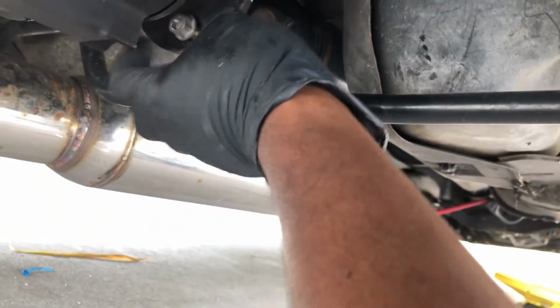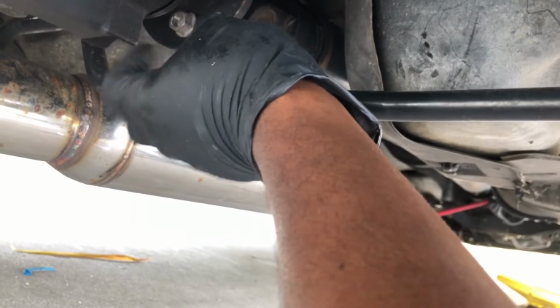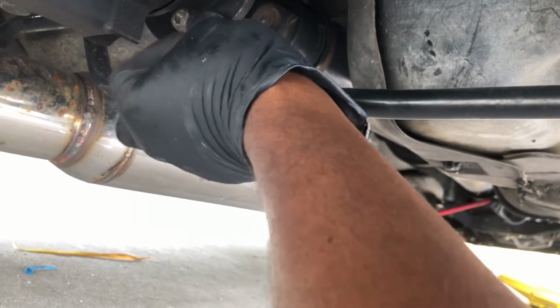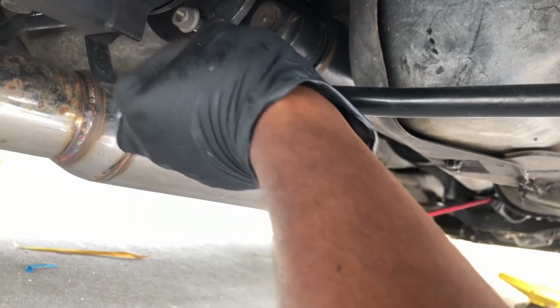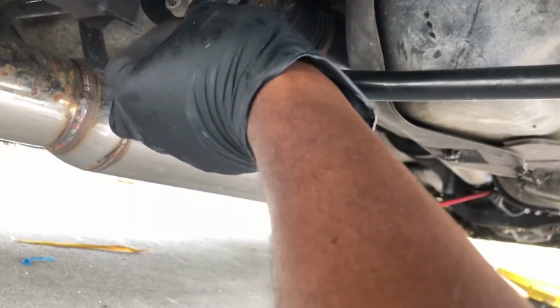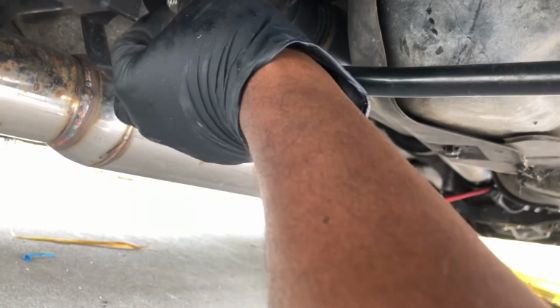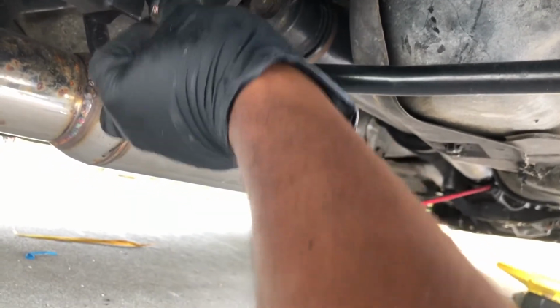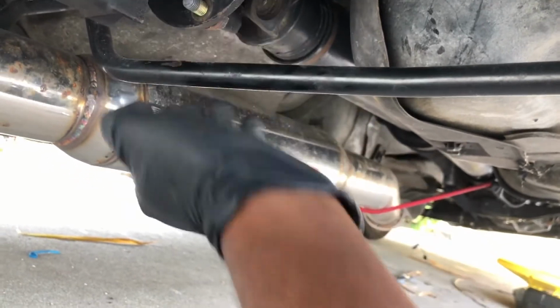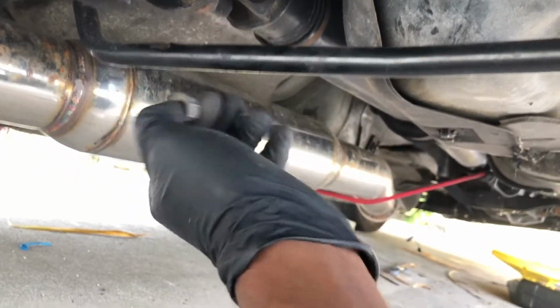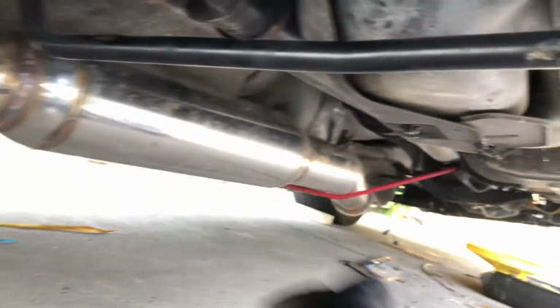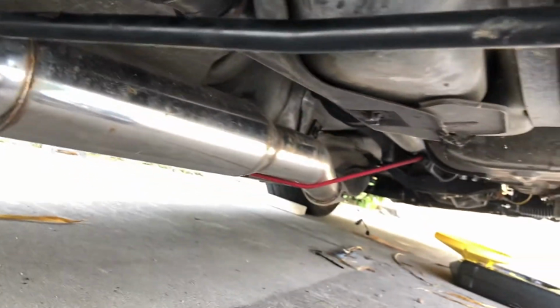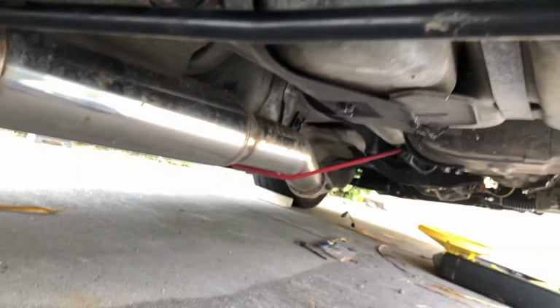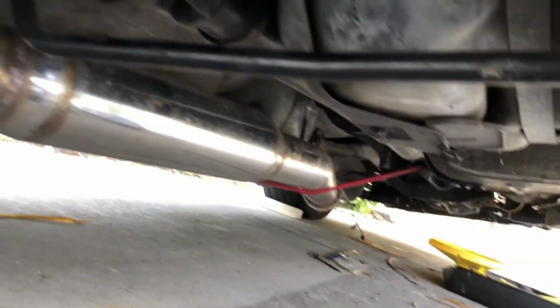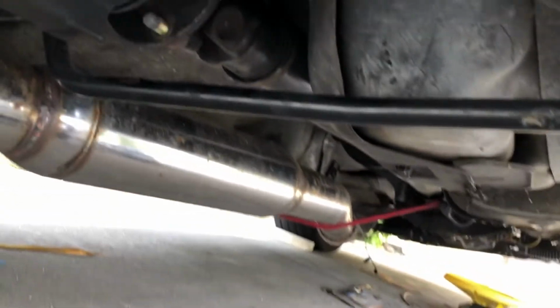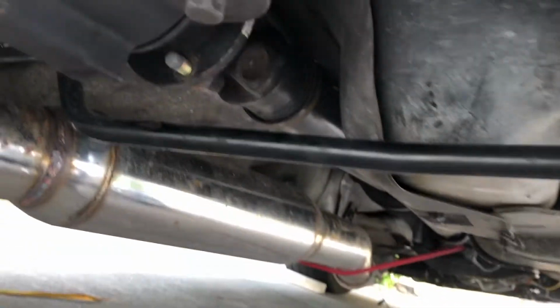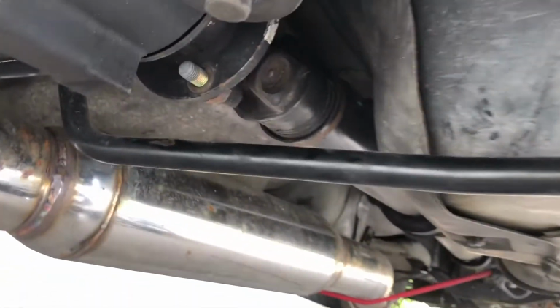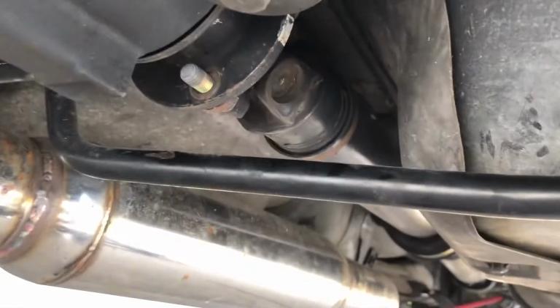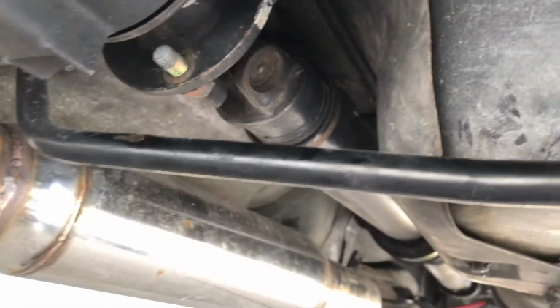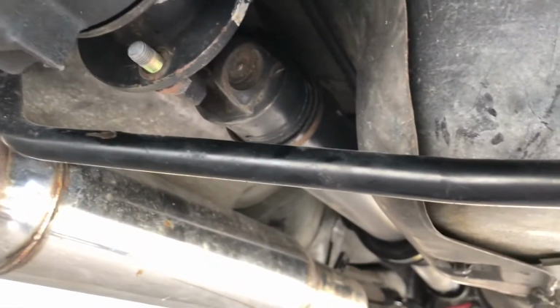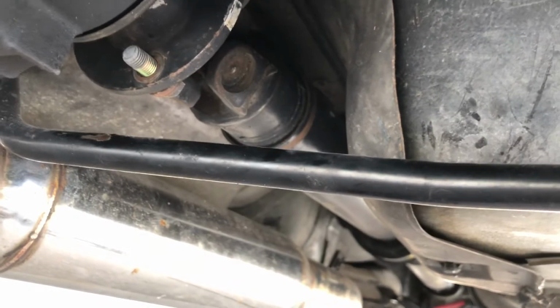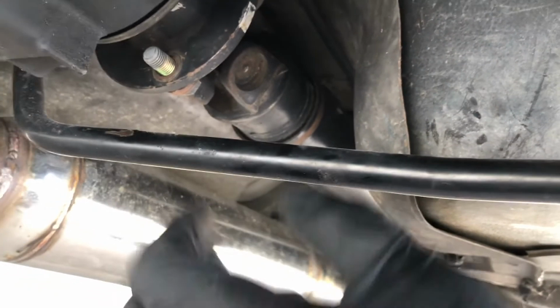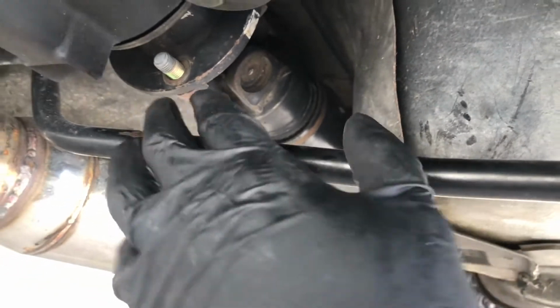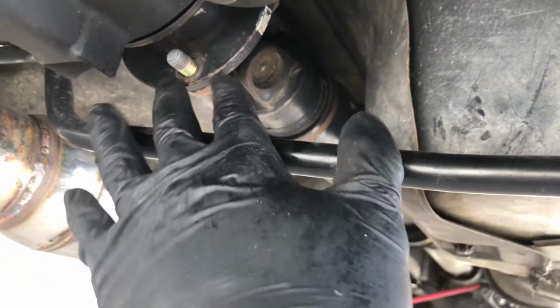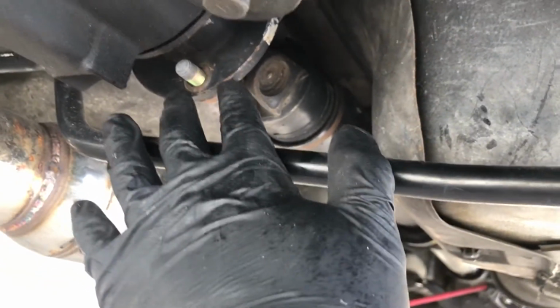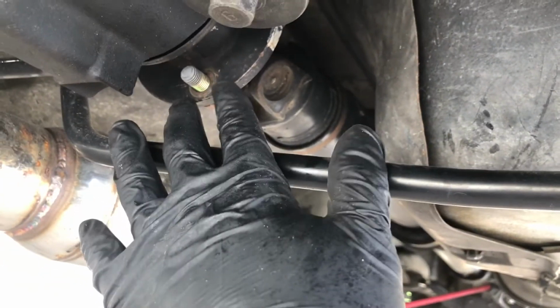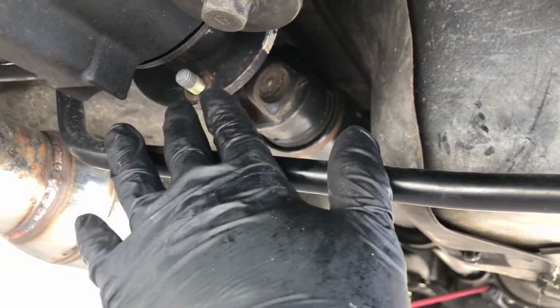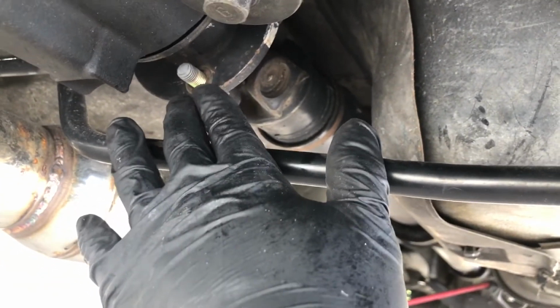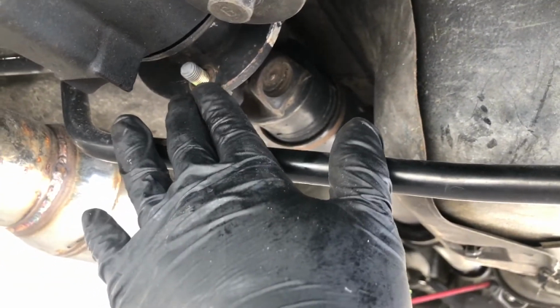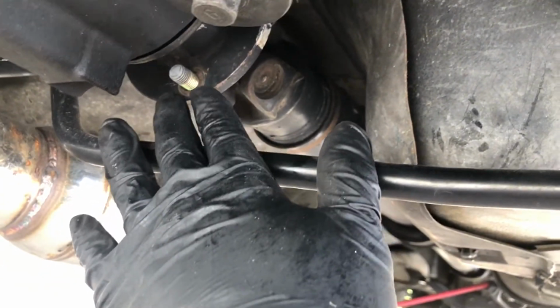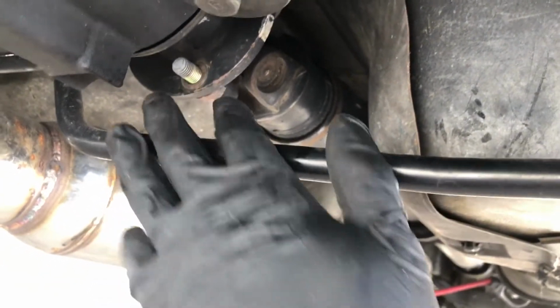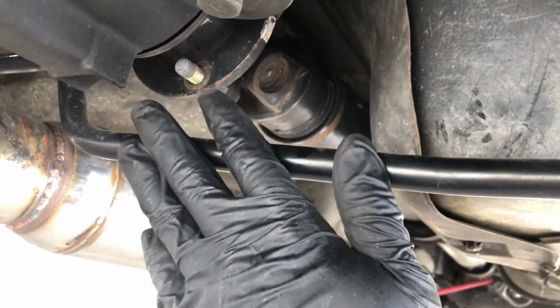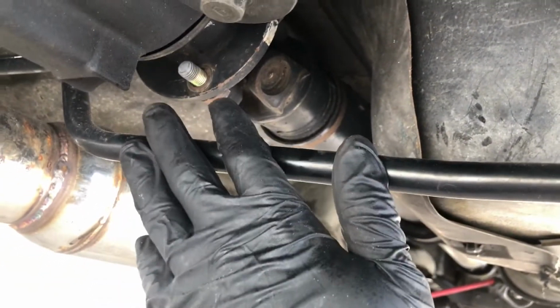It's a lot easier to break them from the back as opposed to the front, because when you do it from the front there's no space to fit a socket or a wrench in there unless you grind it down.